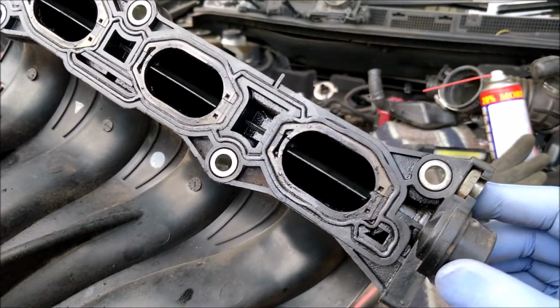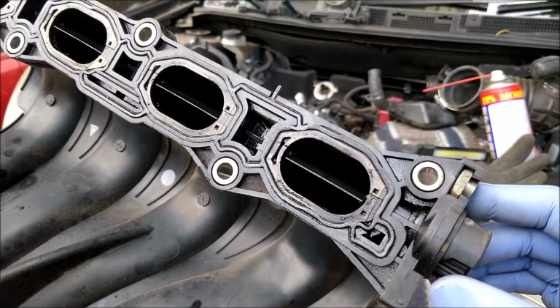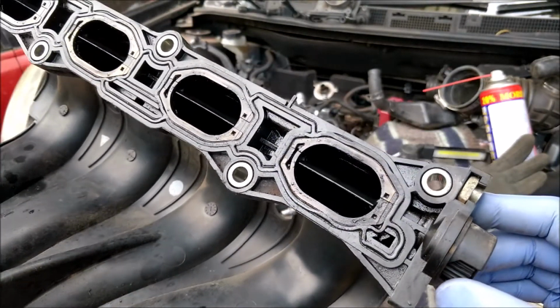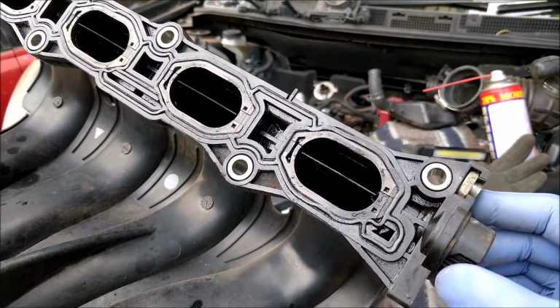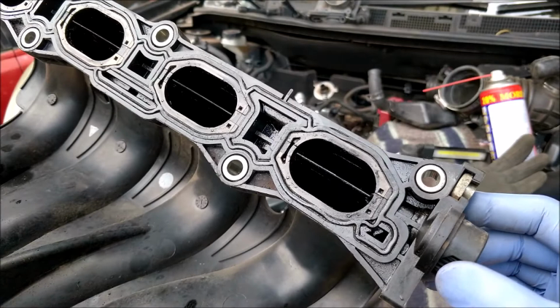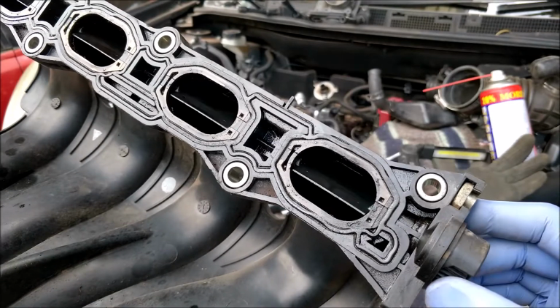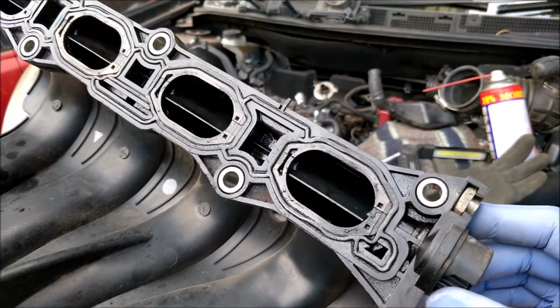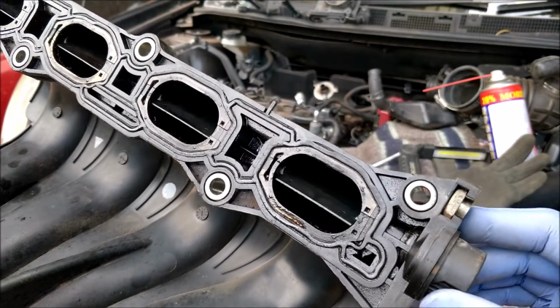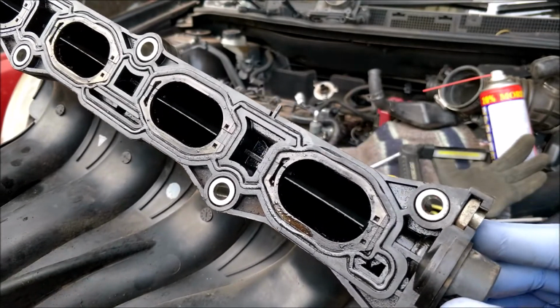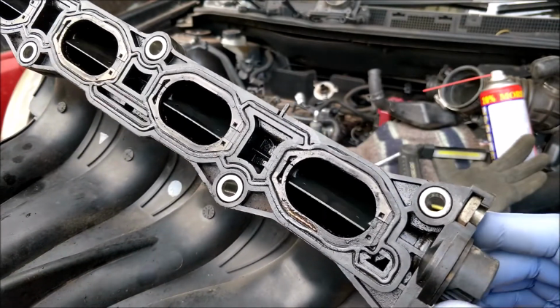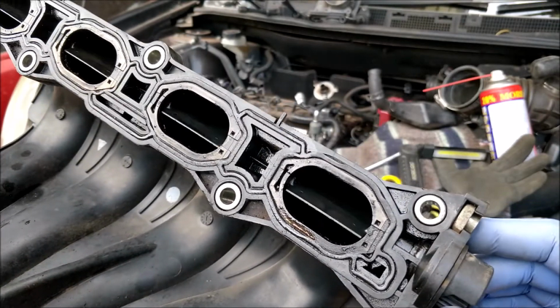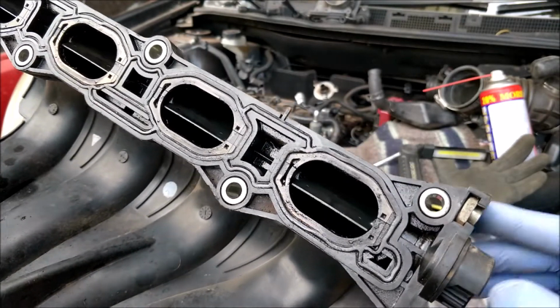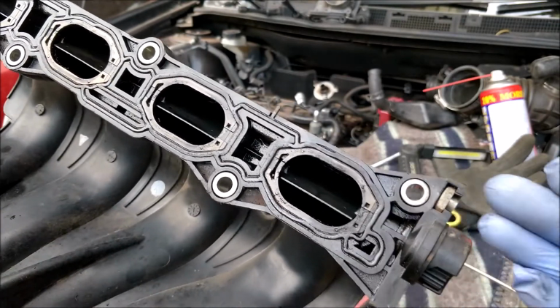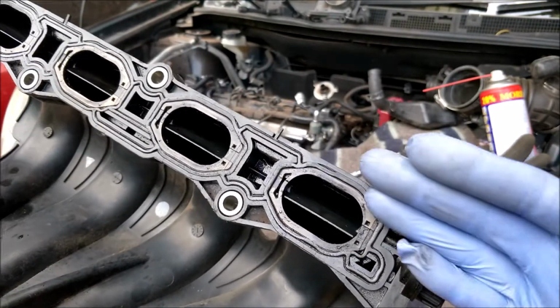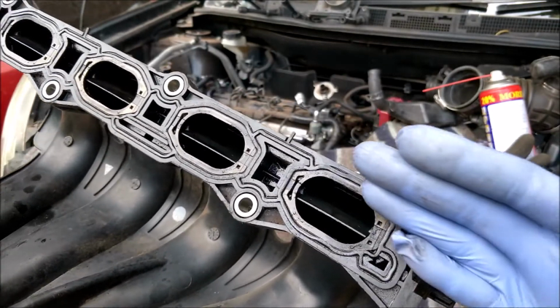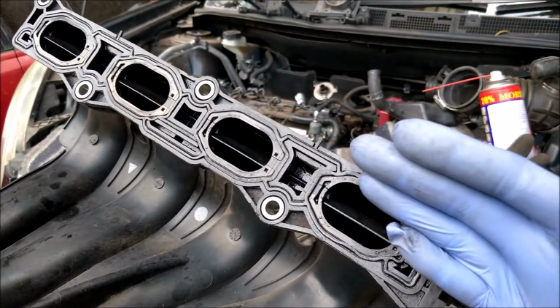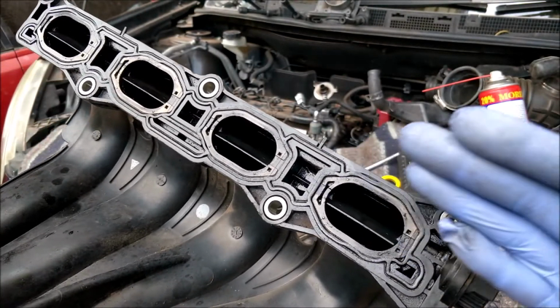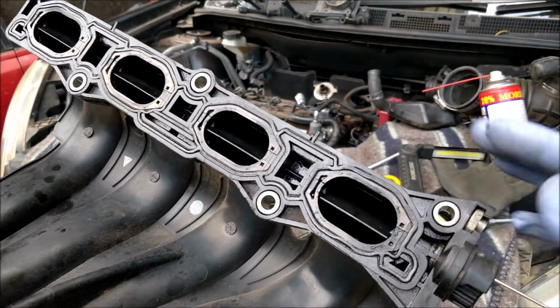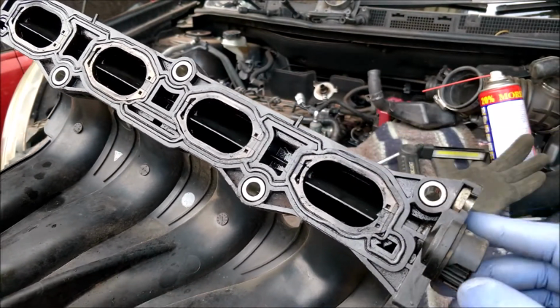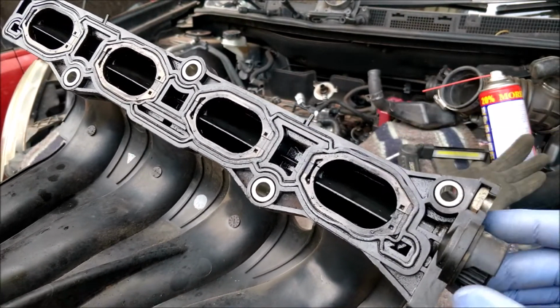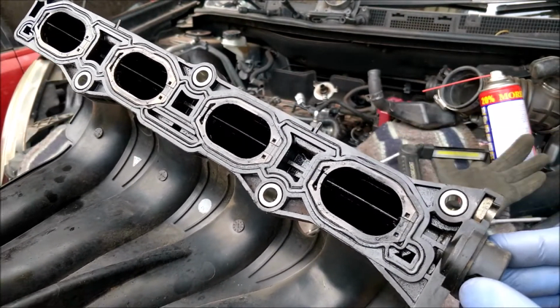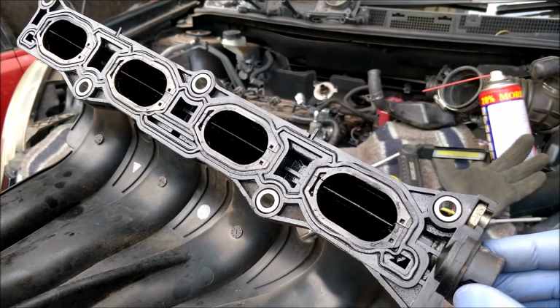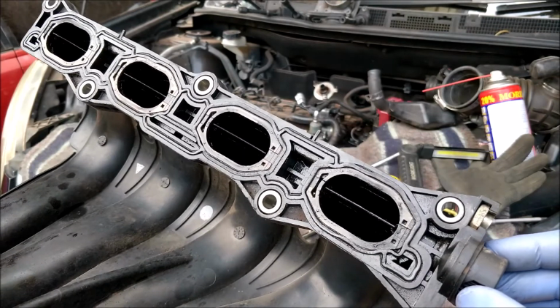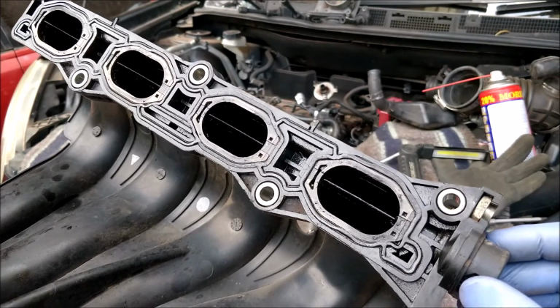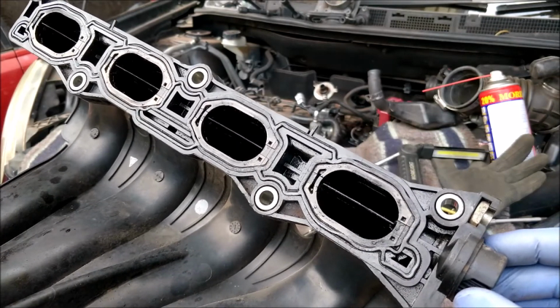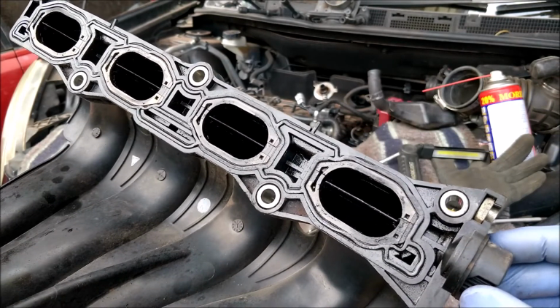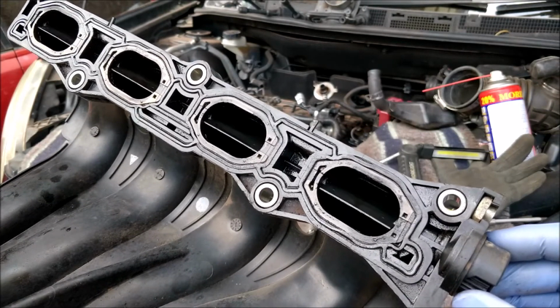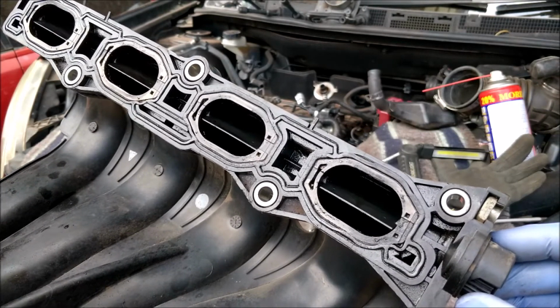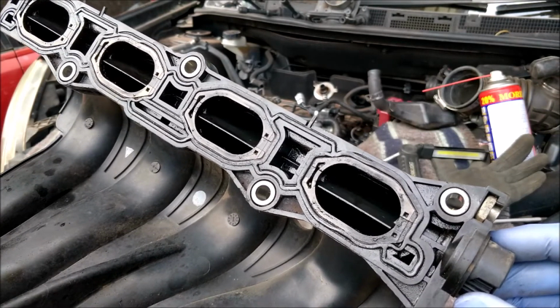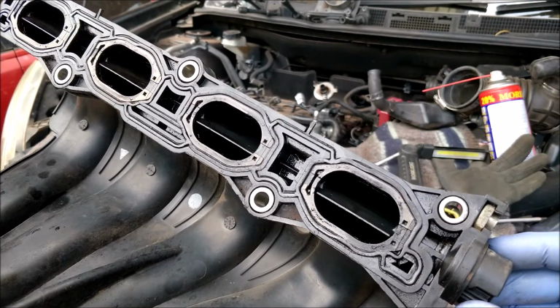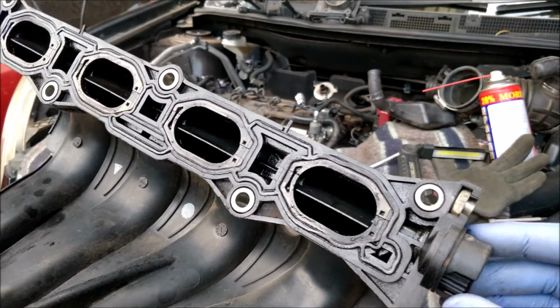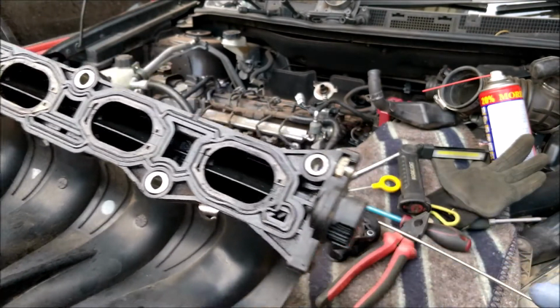That's down to some simple guys called swirl flaps. These flaps sit in your intake manifold and they control how the air gets into the combustion chamber.